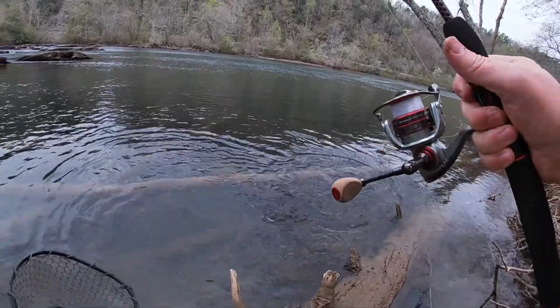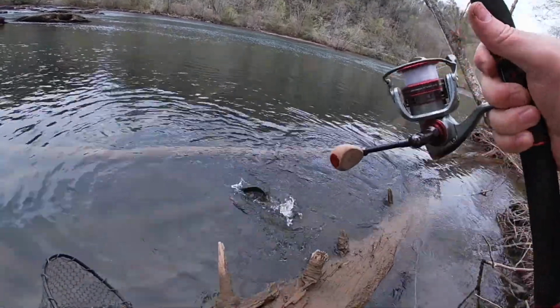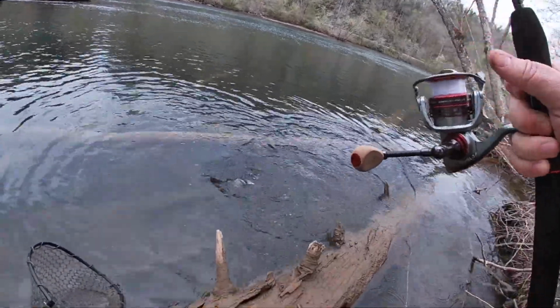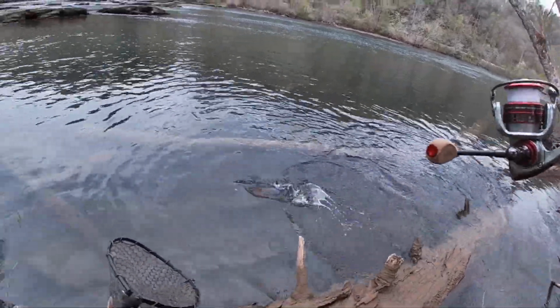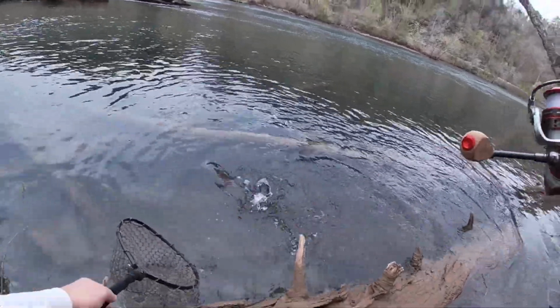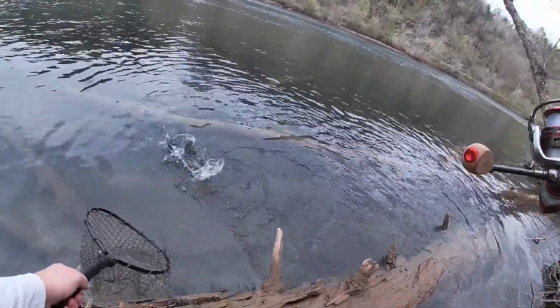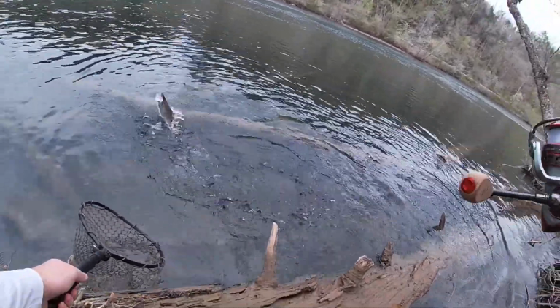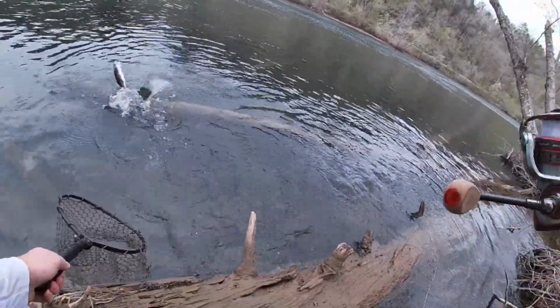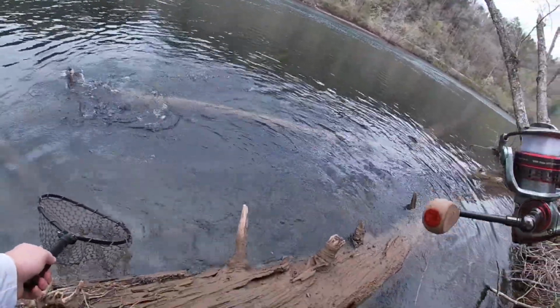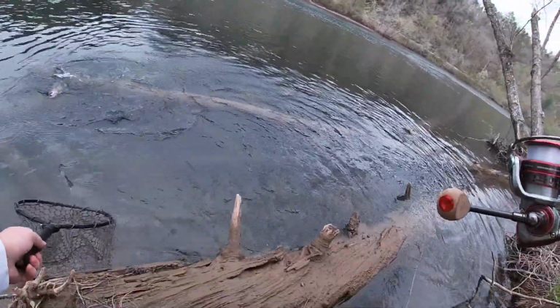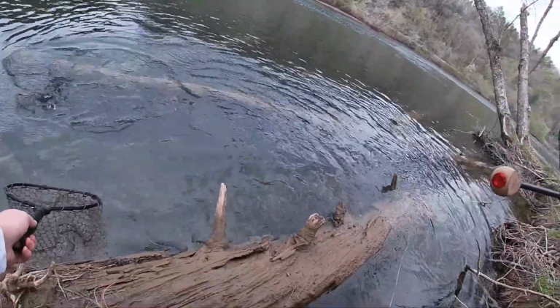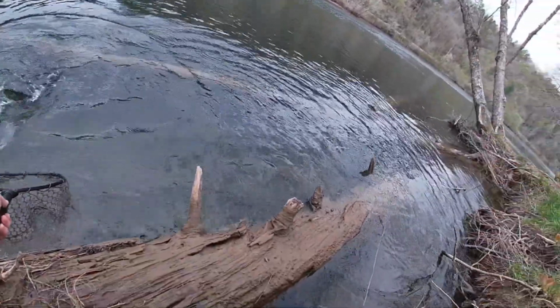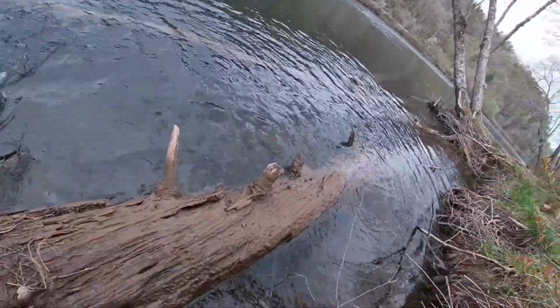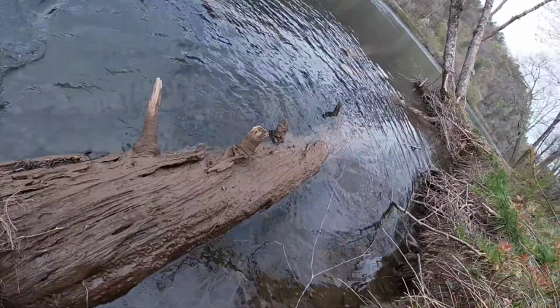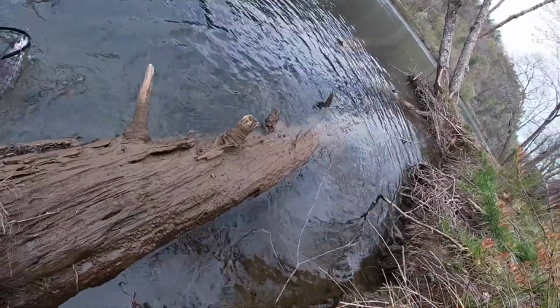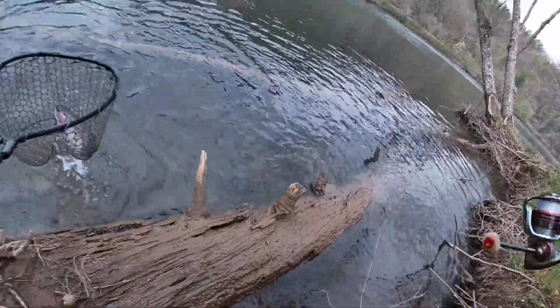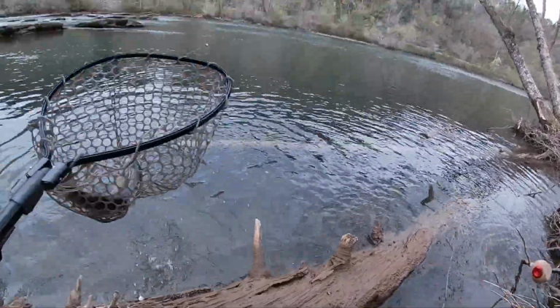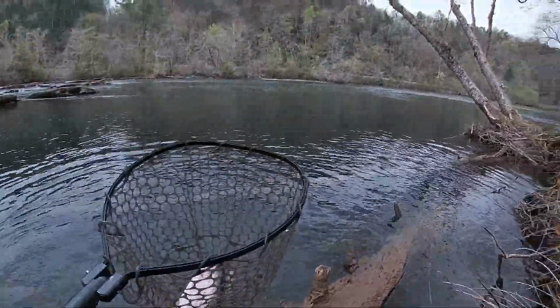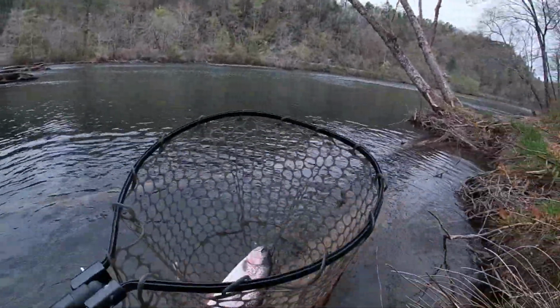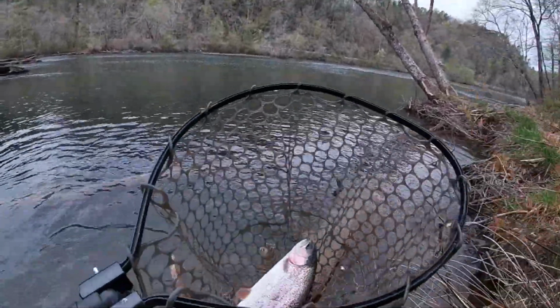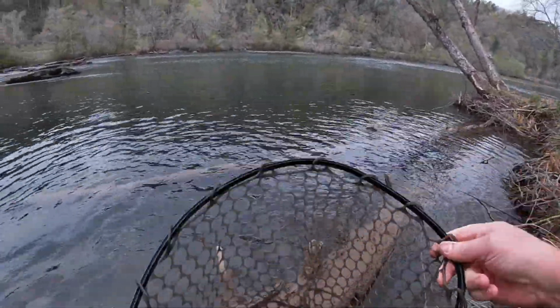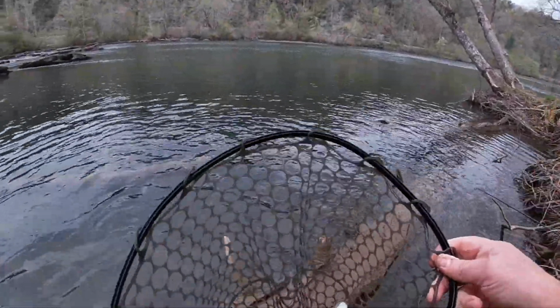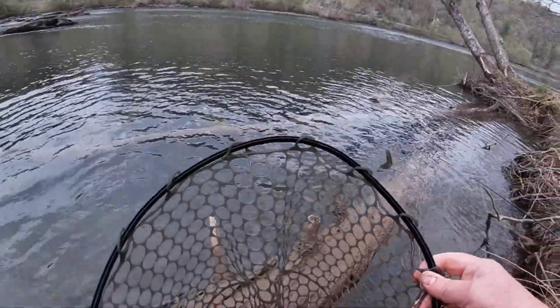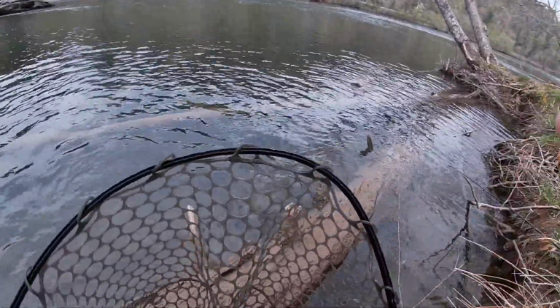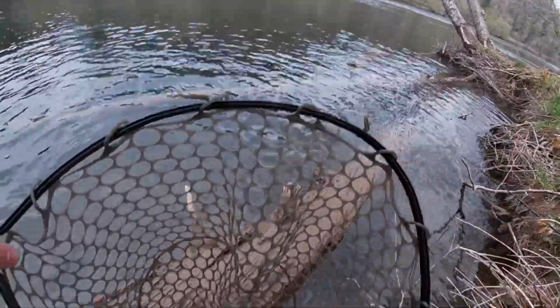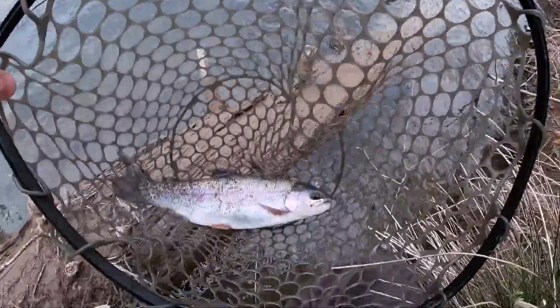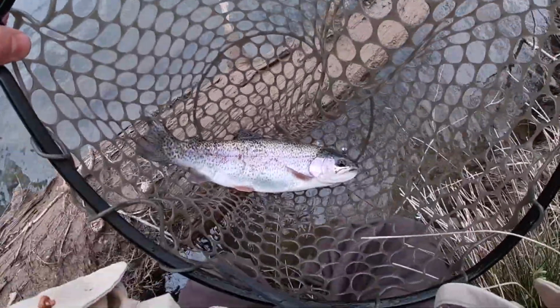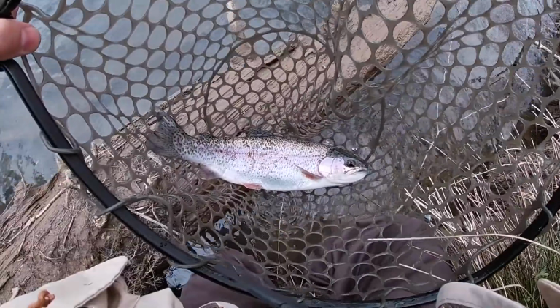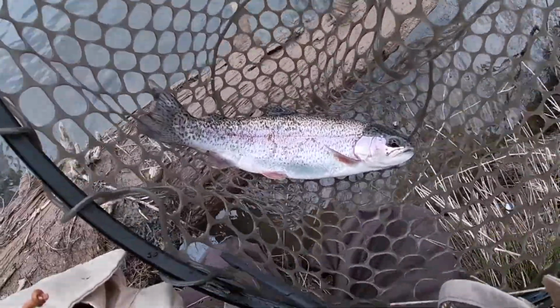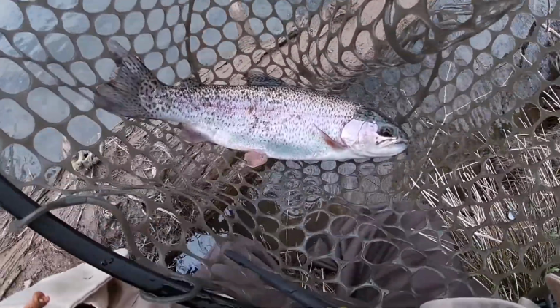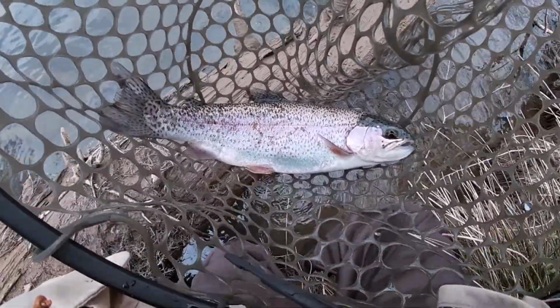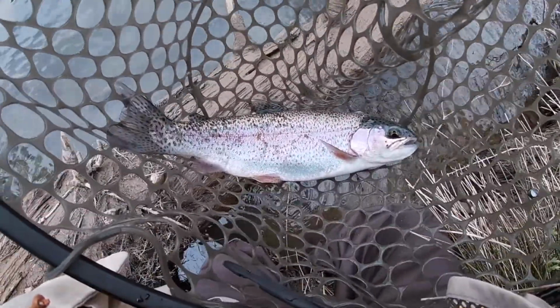The first rainbow of the day. Look at that — beautiful fish.